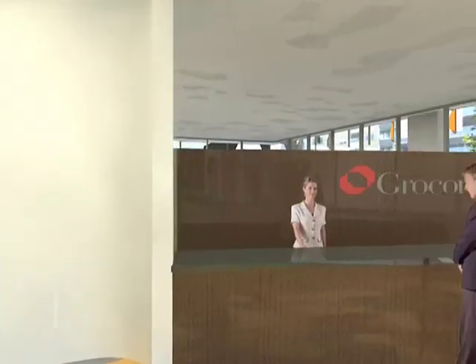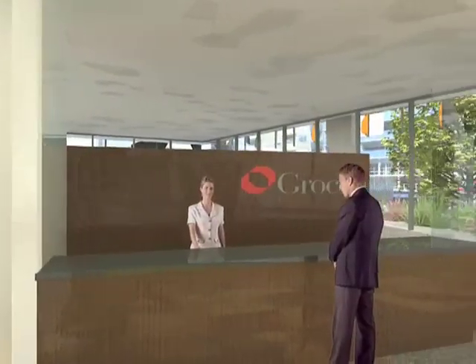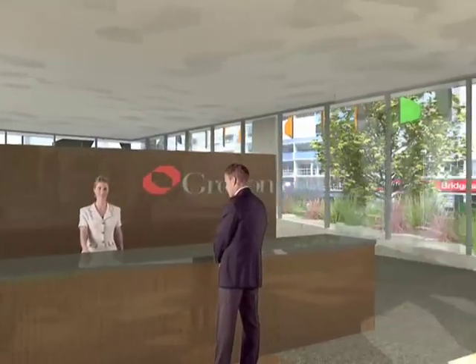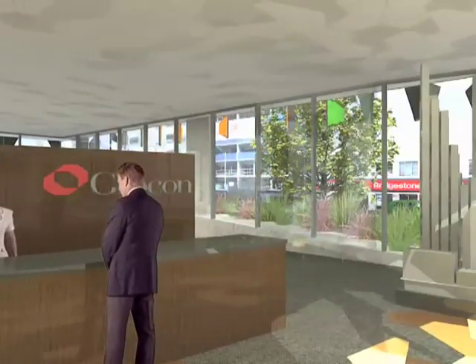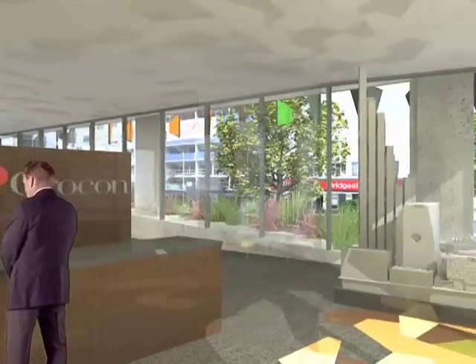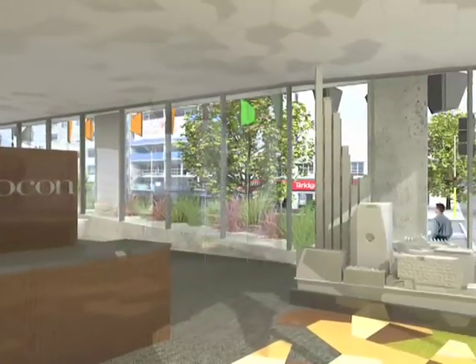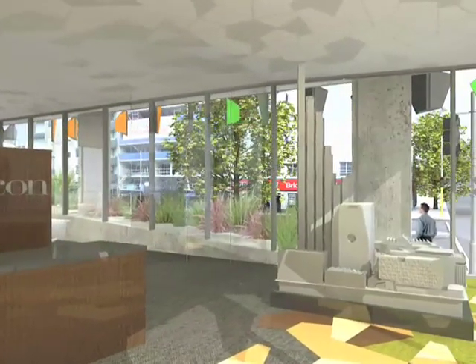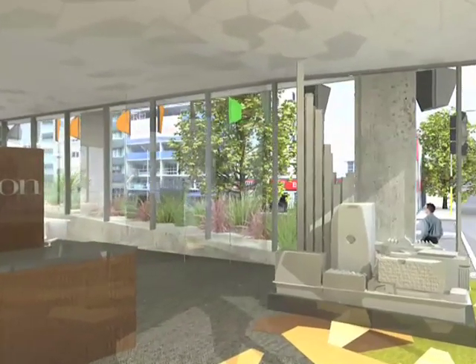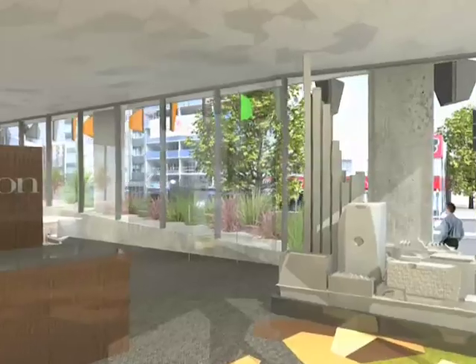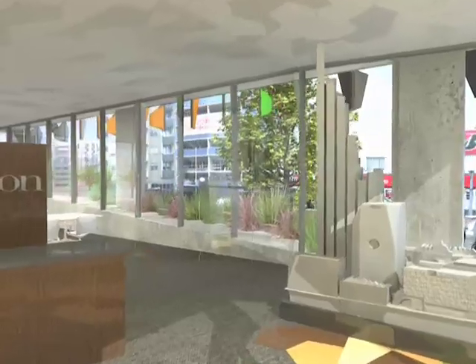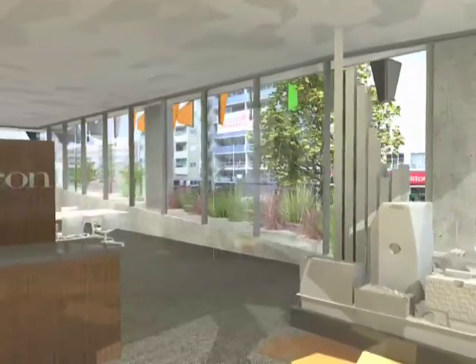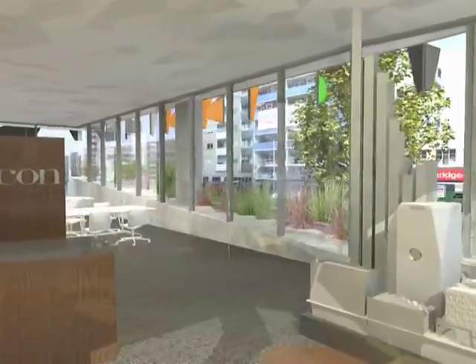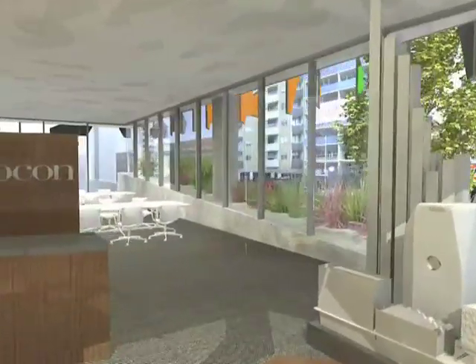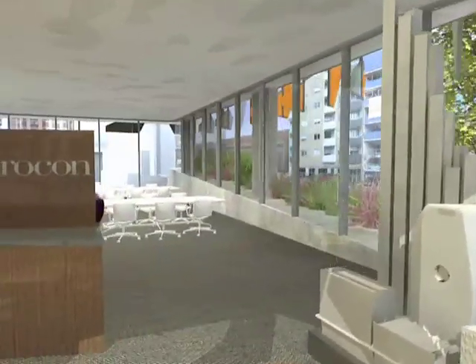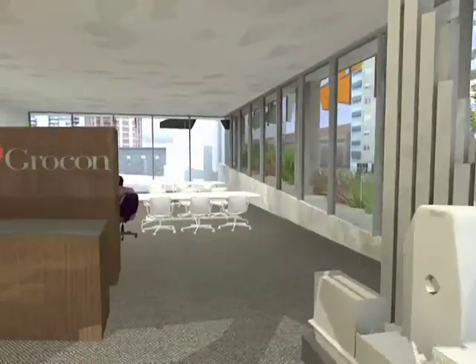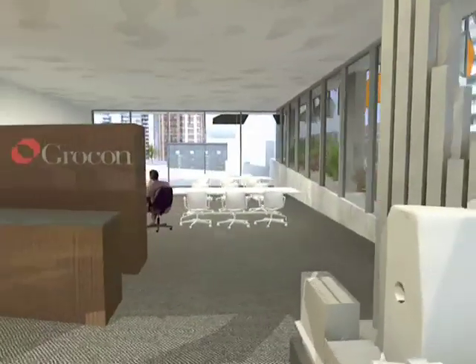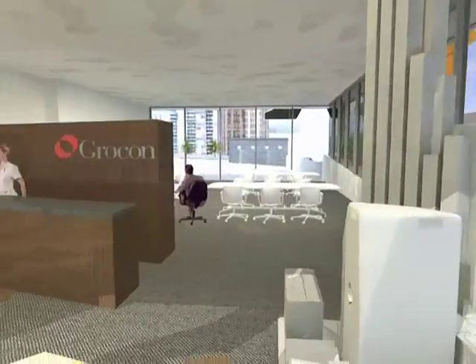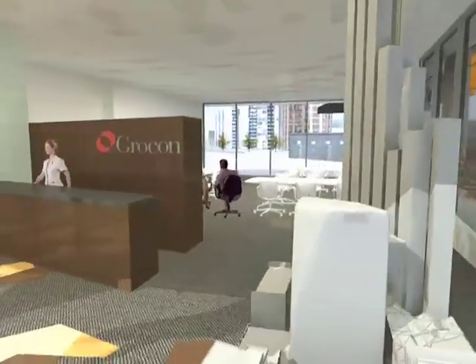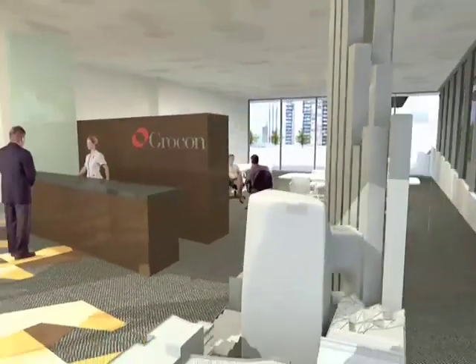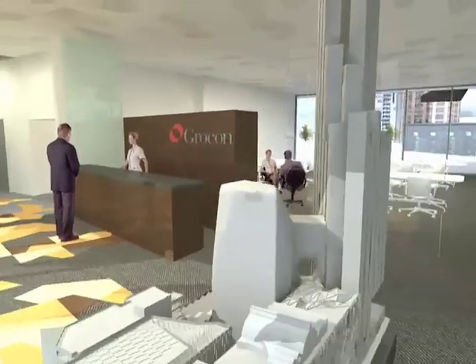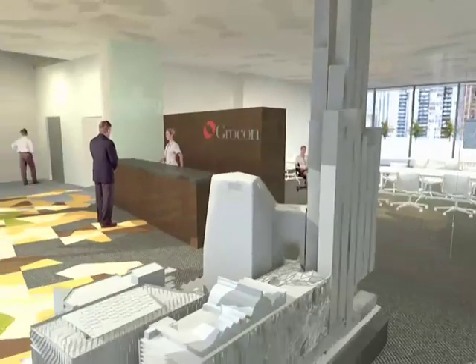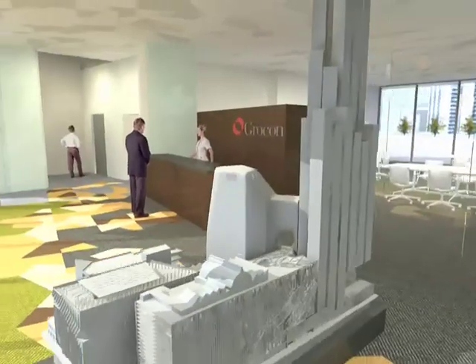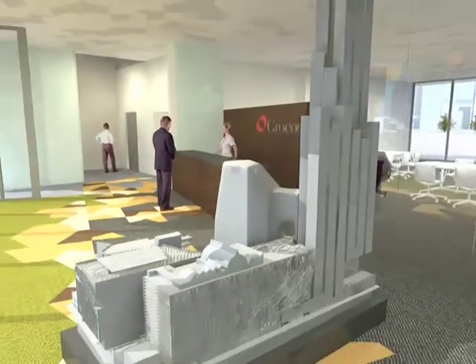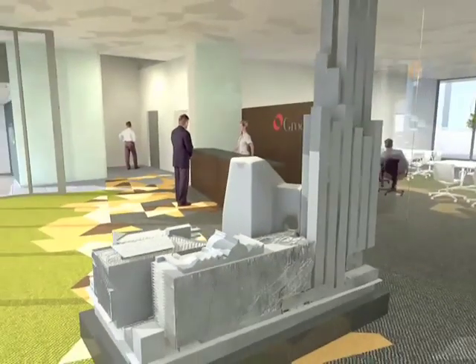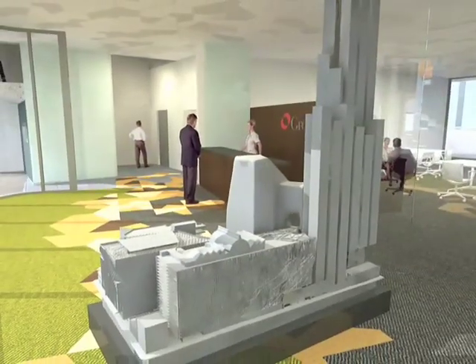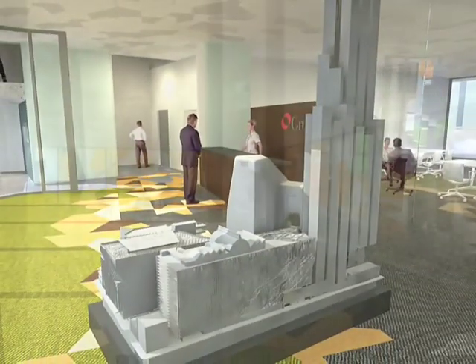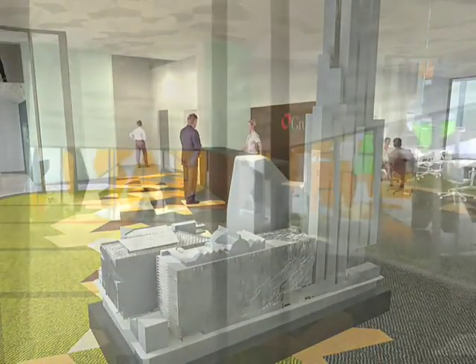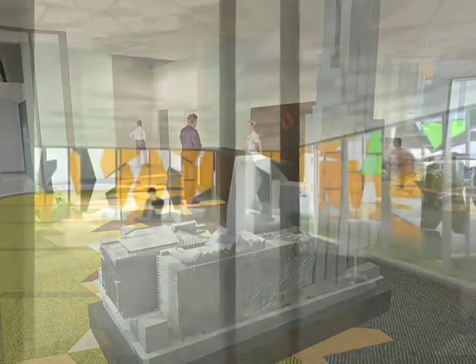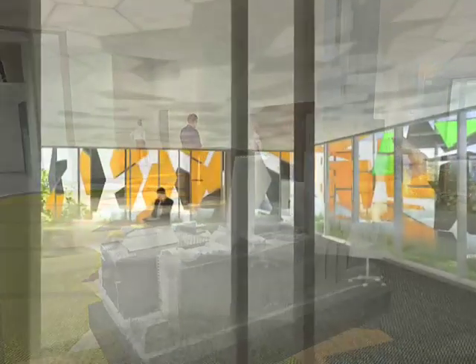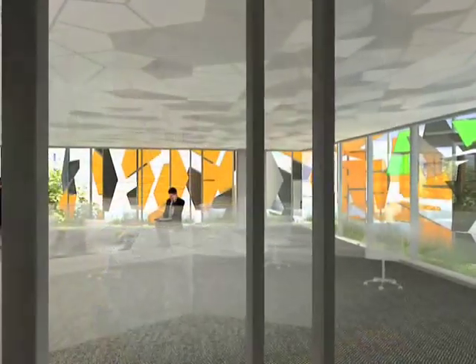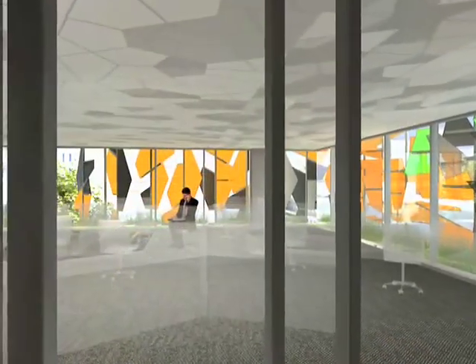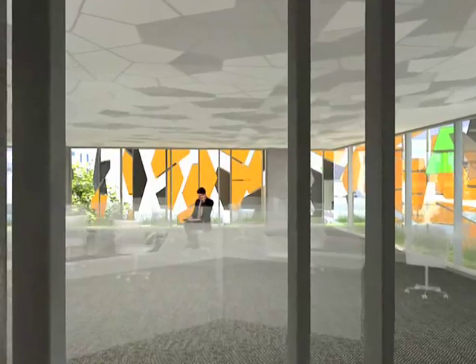Inside the building, the office environment will be more comfortable than any yet experienced in Australia. The air will be distributed through individual controls at each workstation, in much the same way as vents work on a car dashboard.